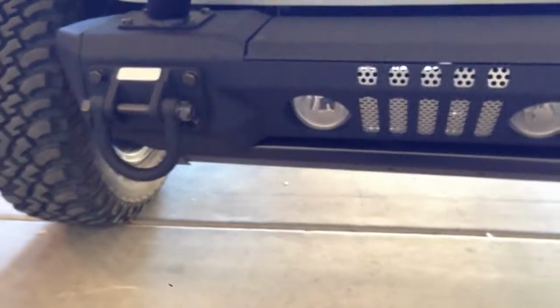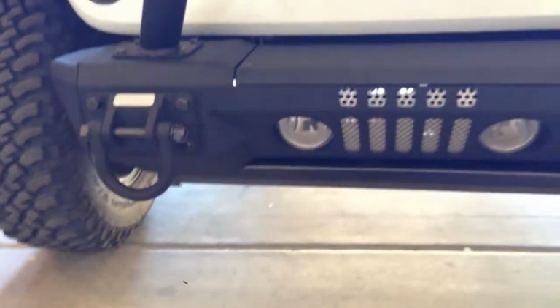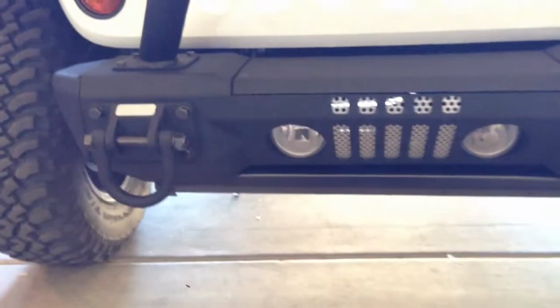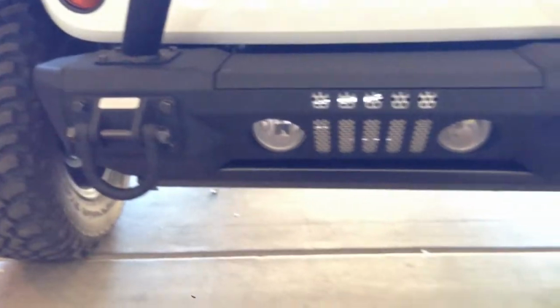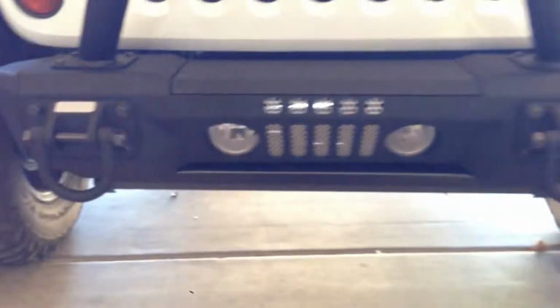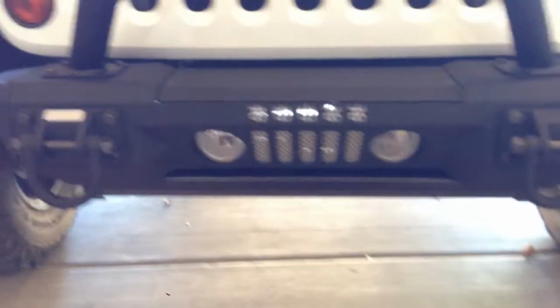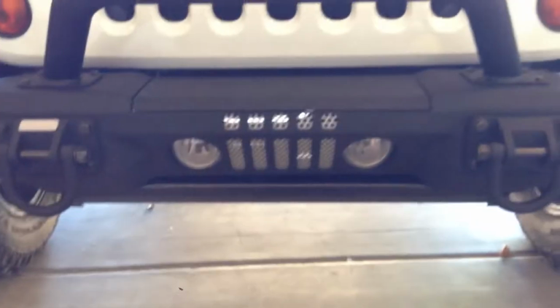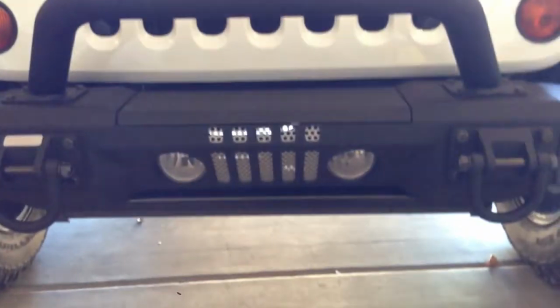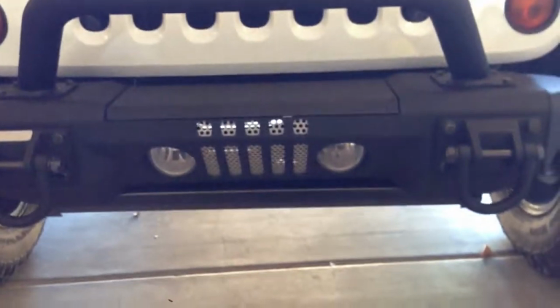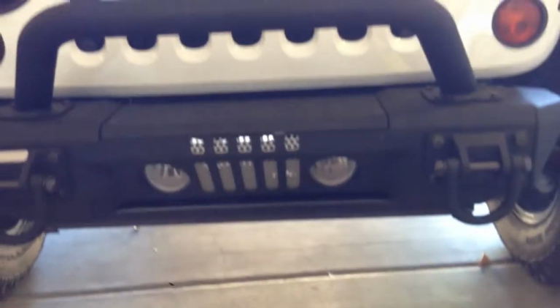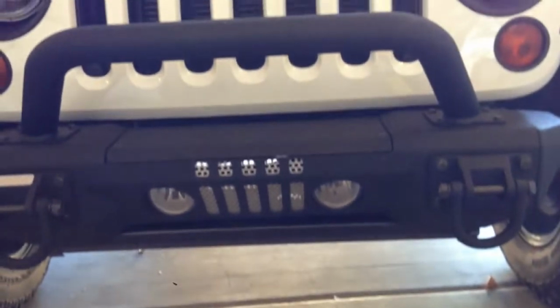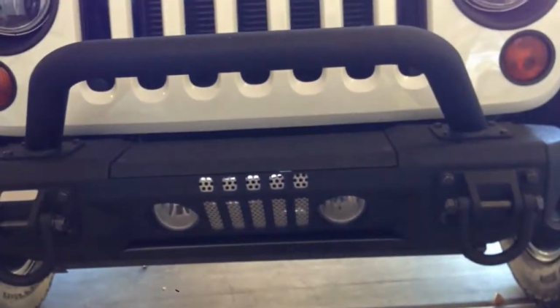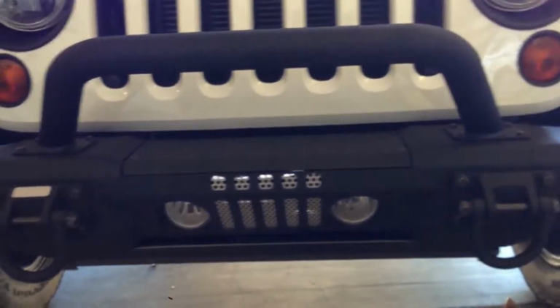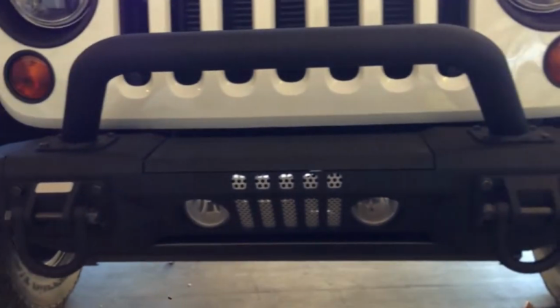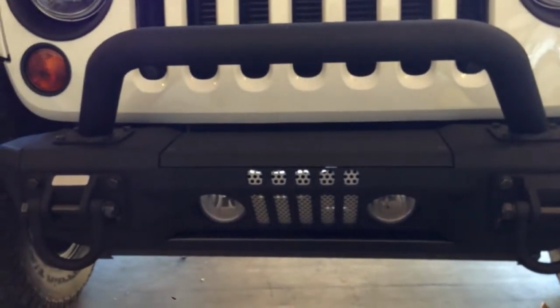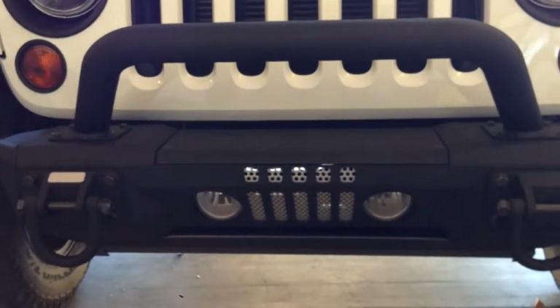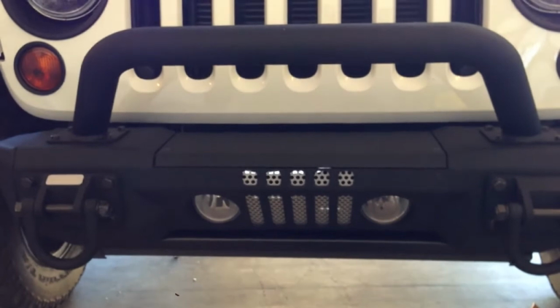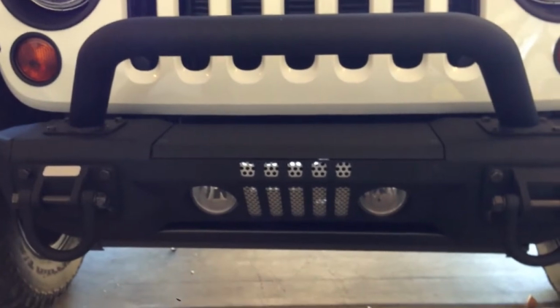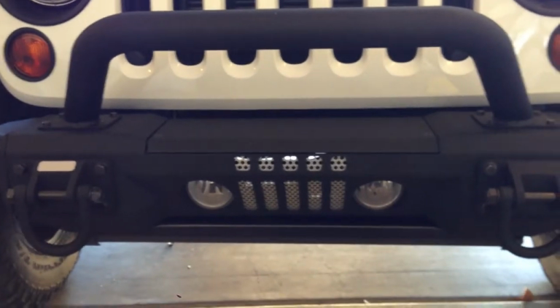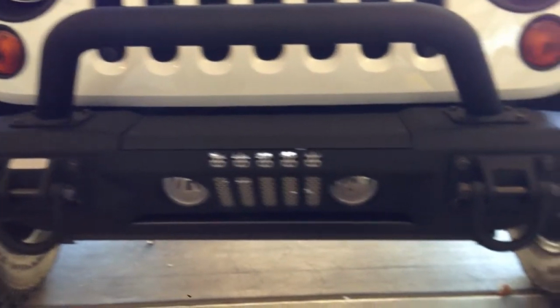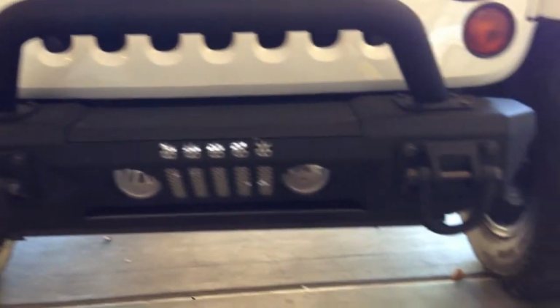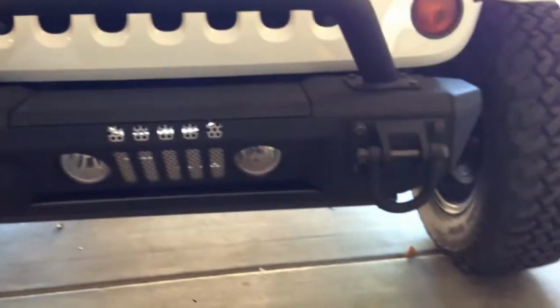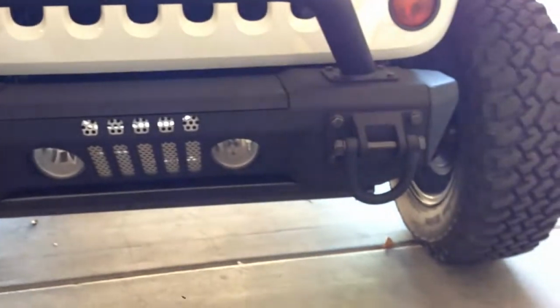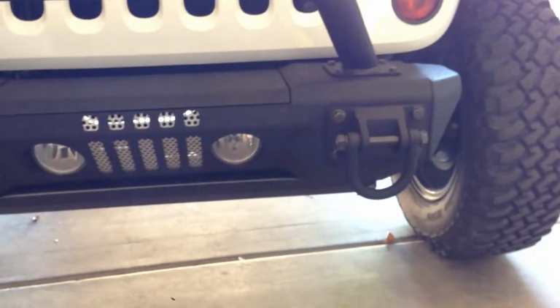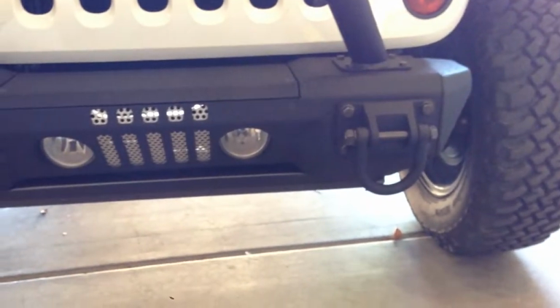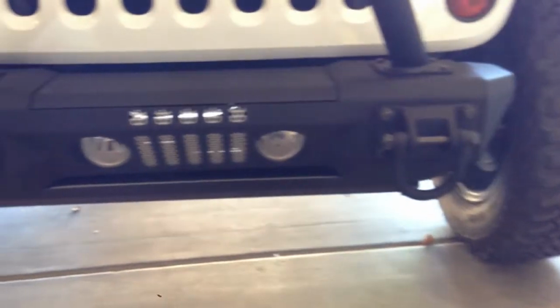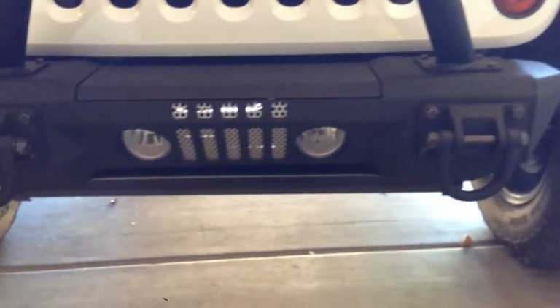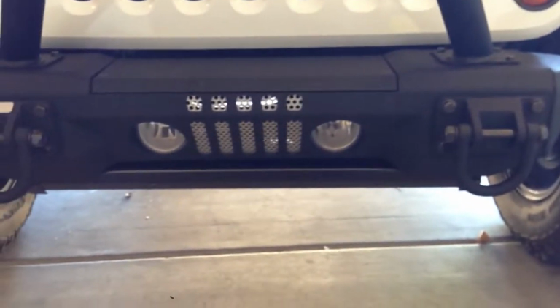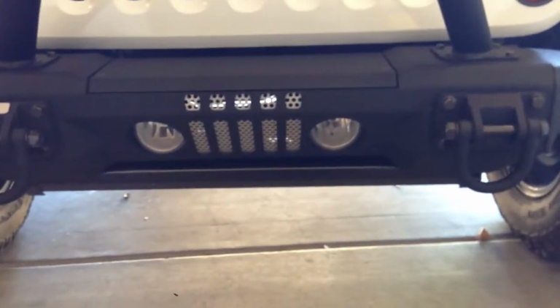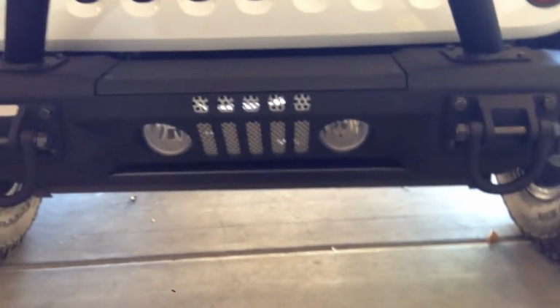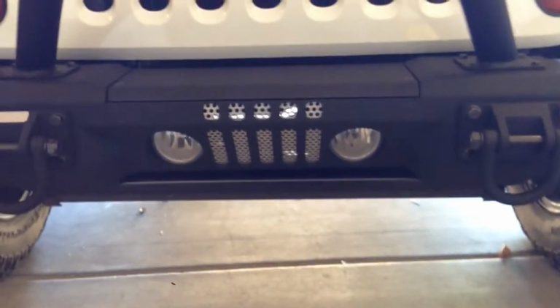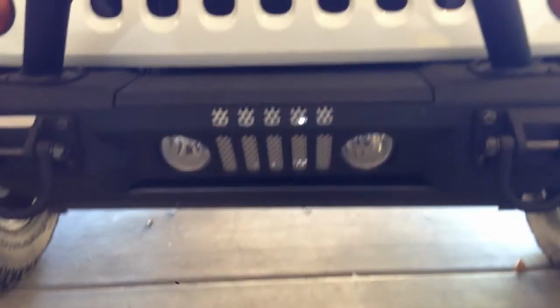It's a pretty nice bumper. It's got the override bar there, fog lights, and a little grill.